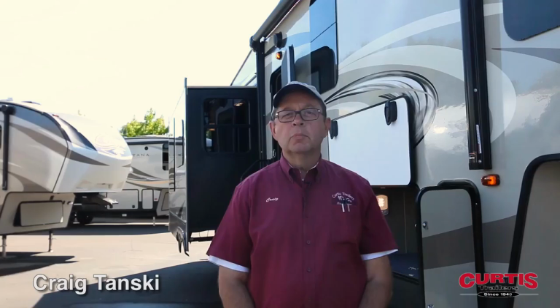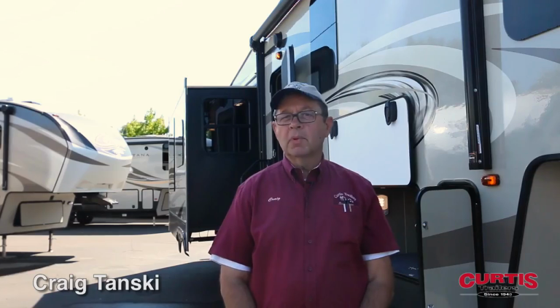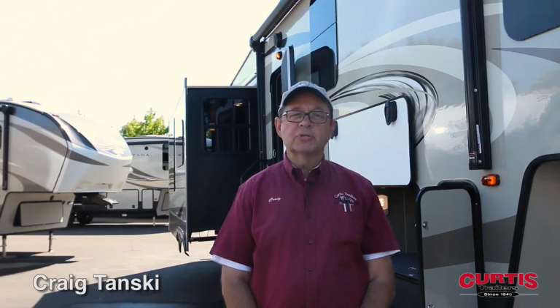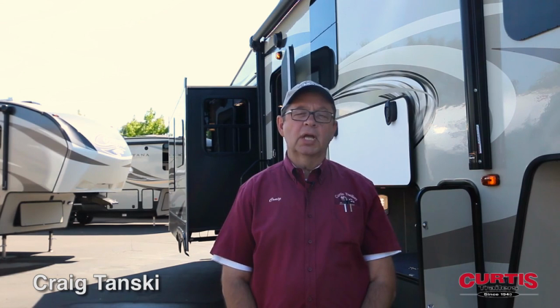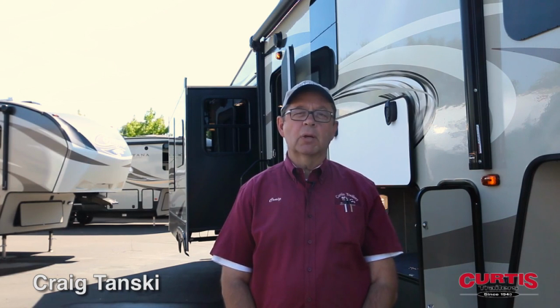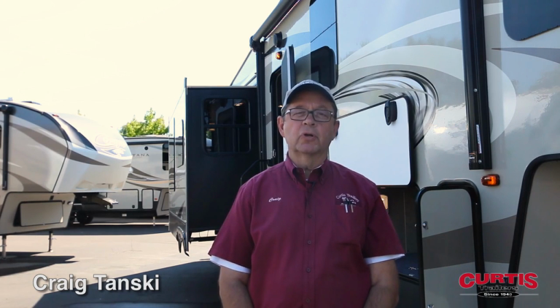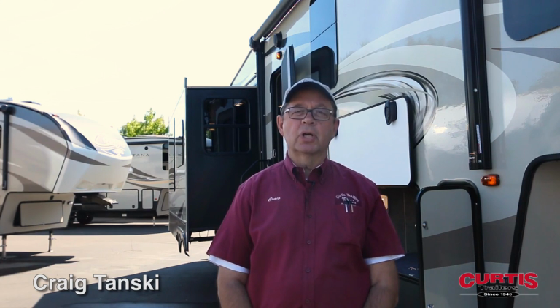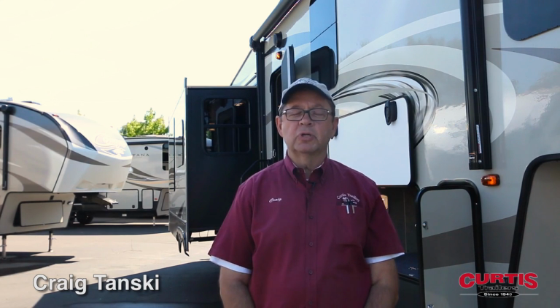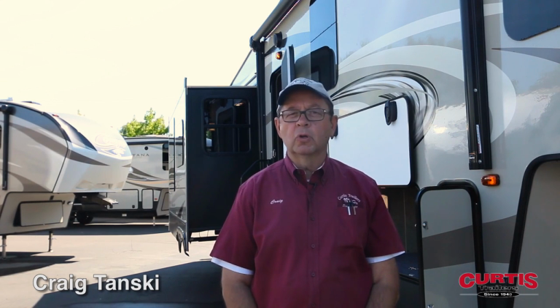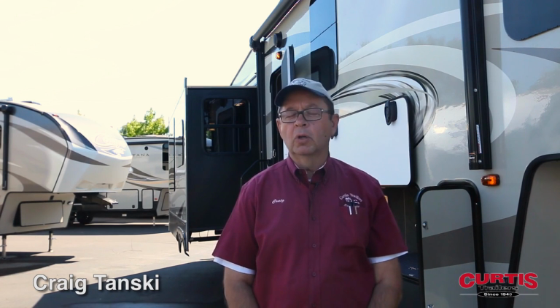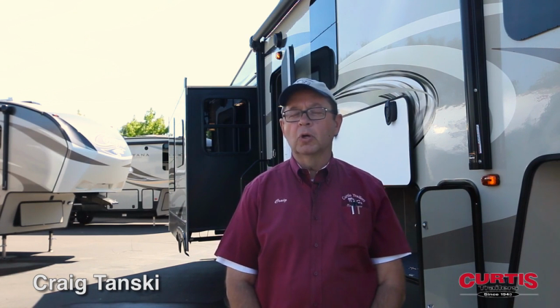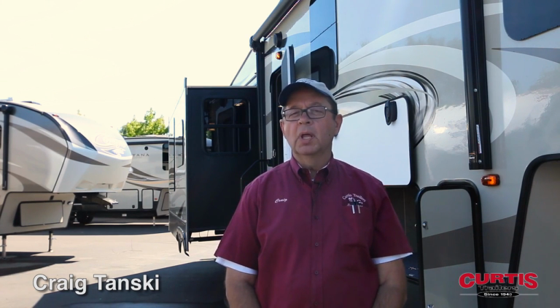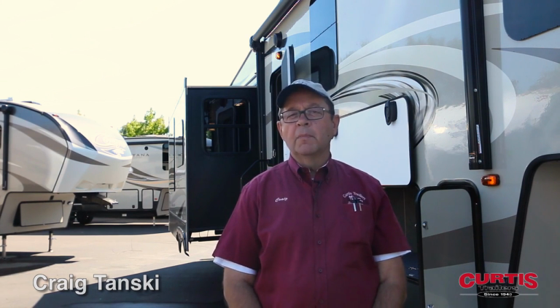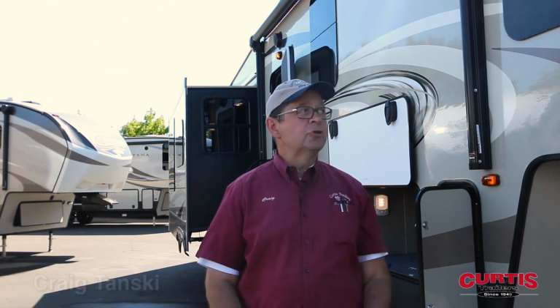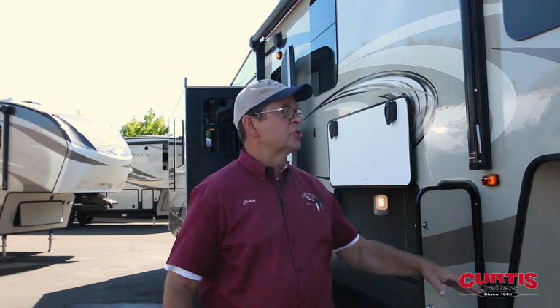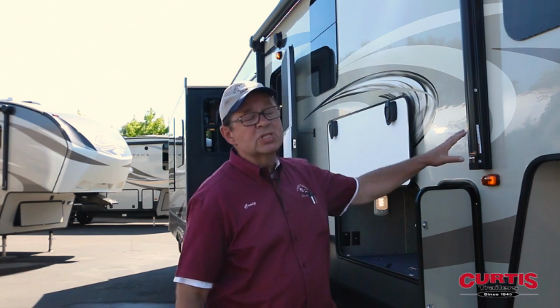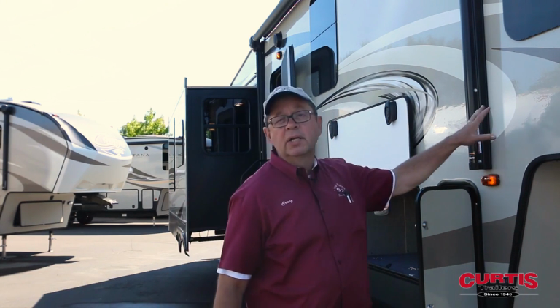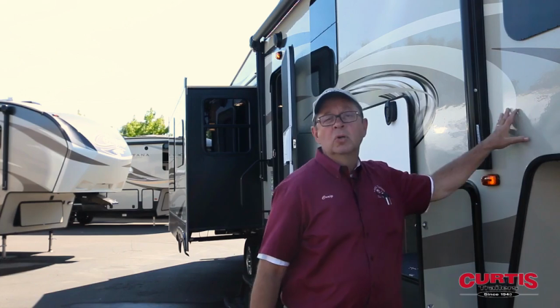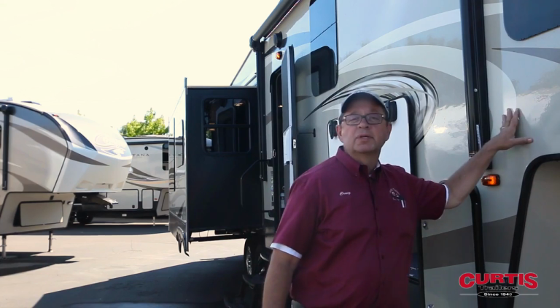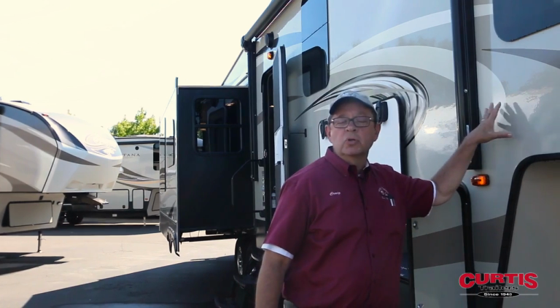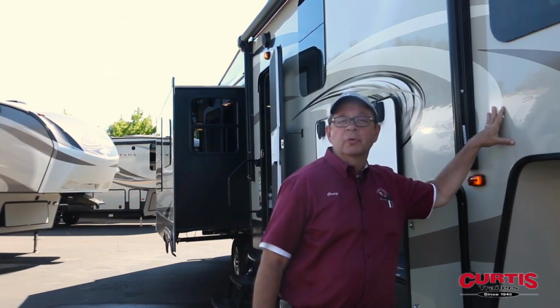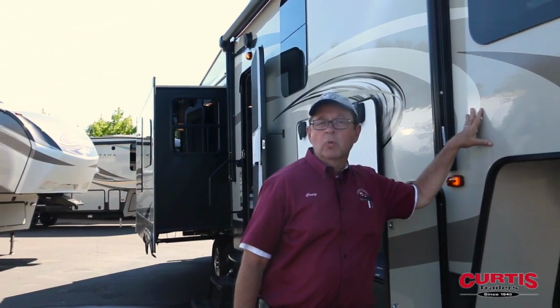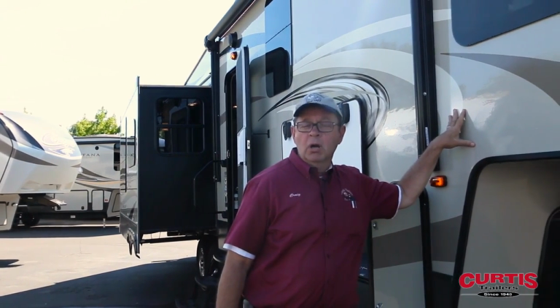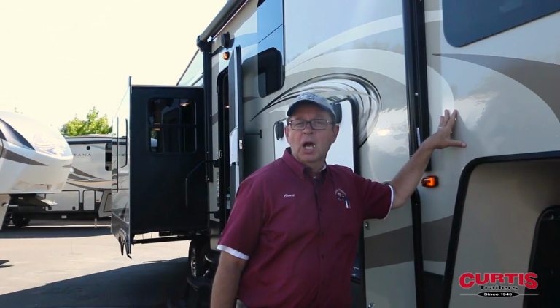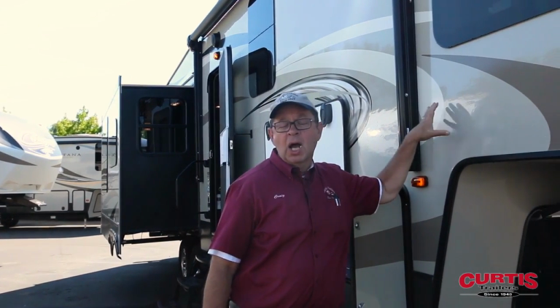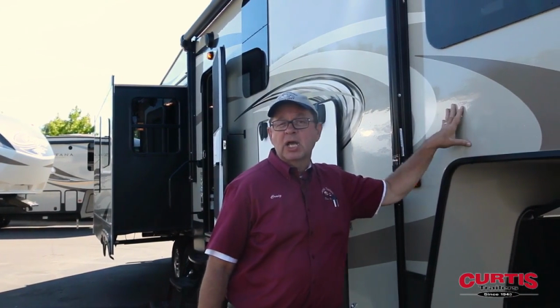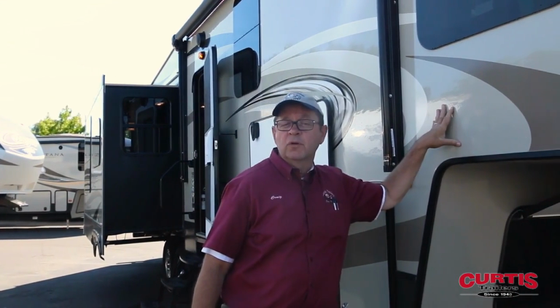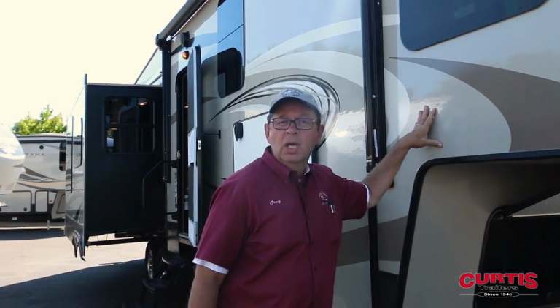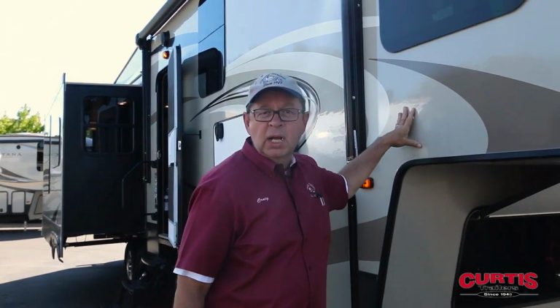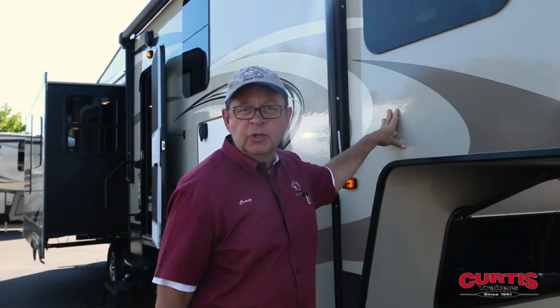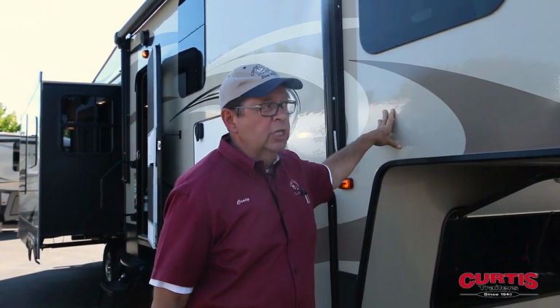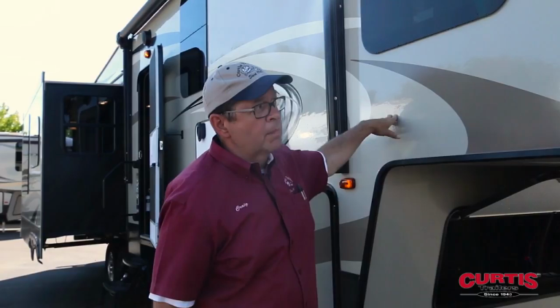Good morning. My name is Craig Tansky. I work for Curtis Trailers in beautiful Aloha, Oregon. I'm here to introduce the newest line to Cougar — the Cougar 341 RKI, the 'I' standing for an island in their rear kitchen.